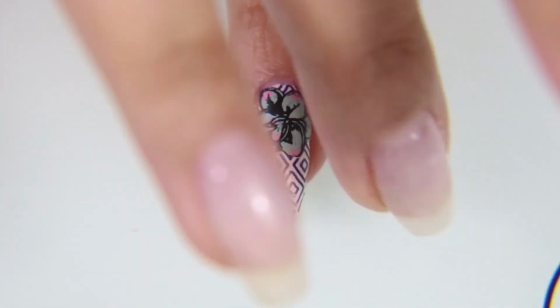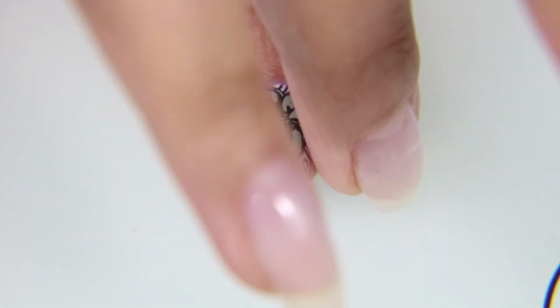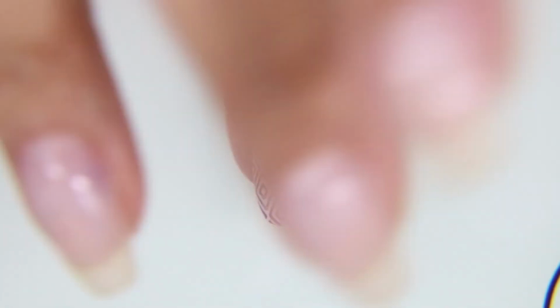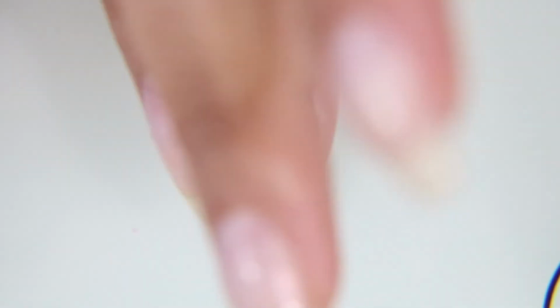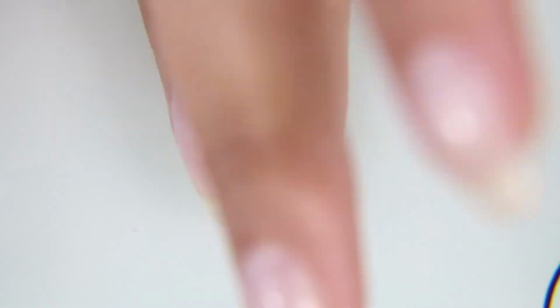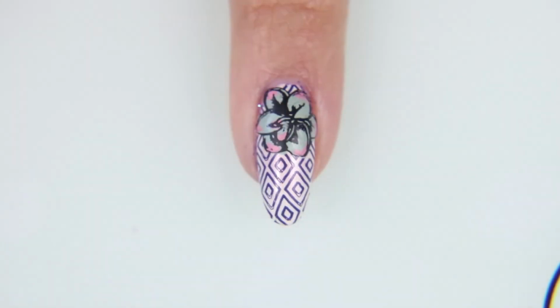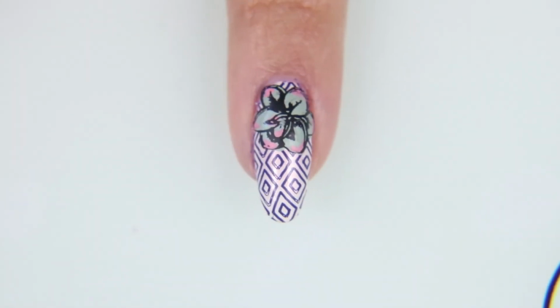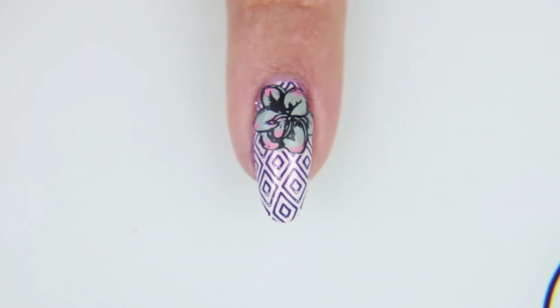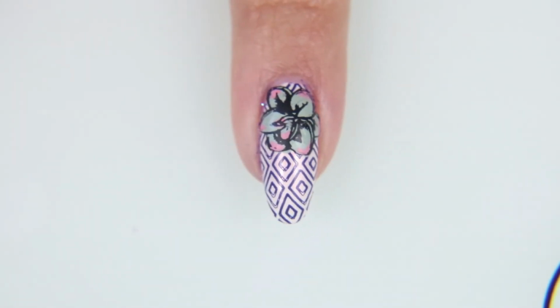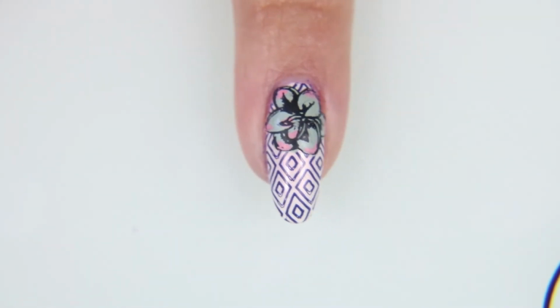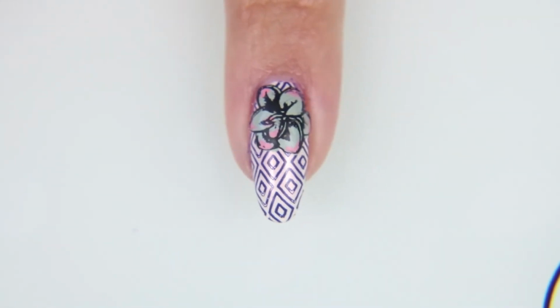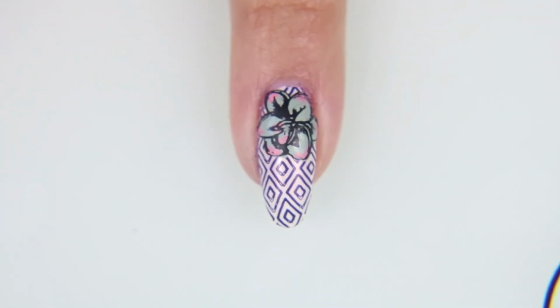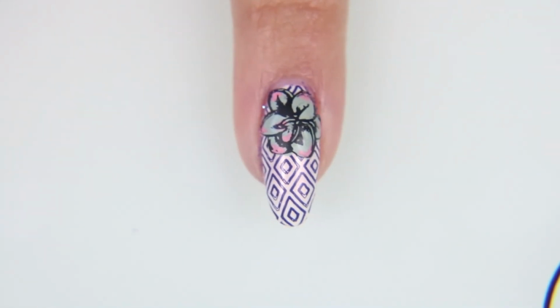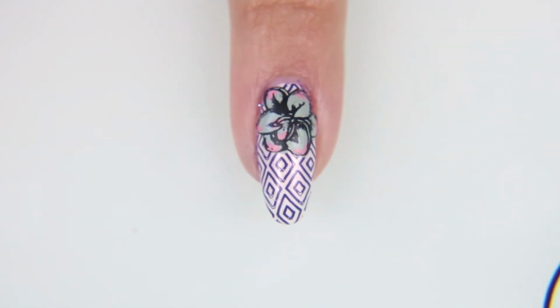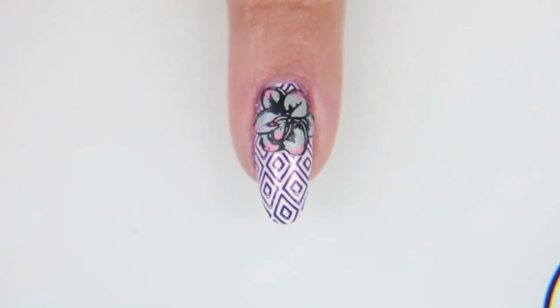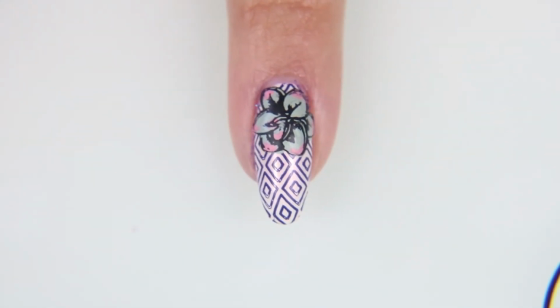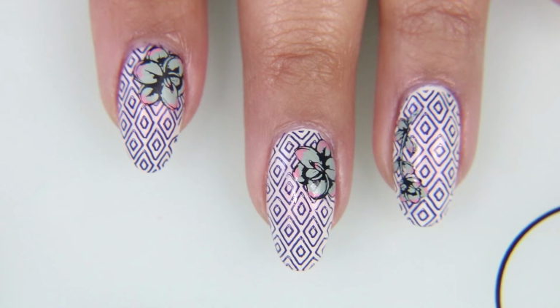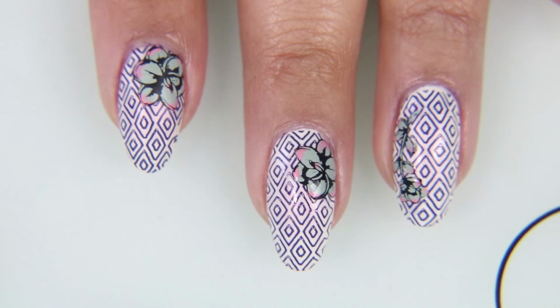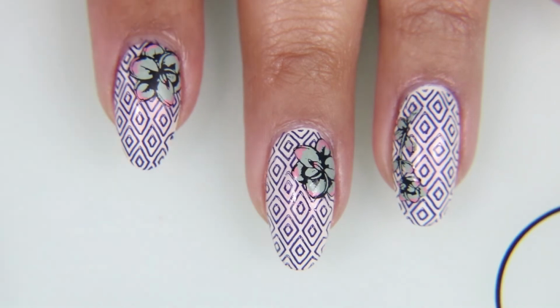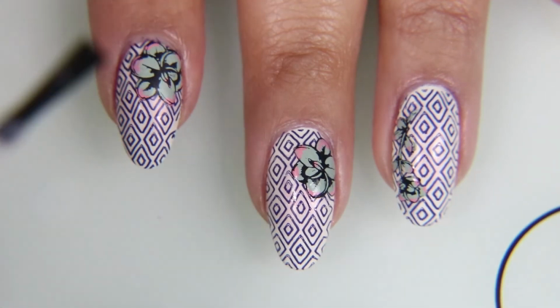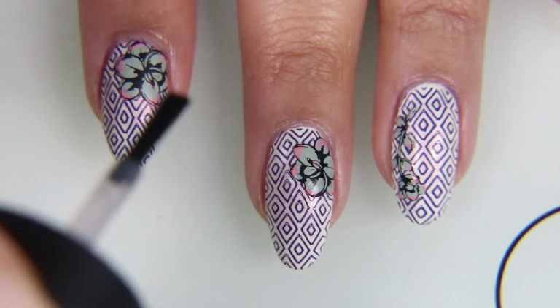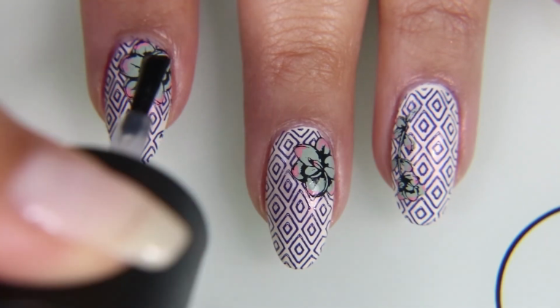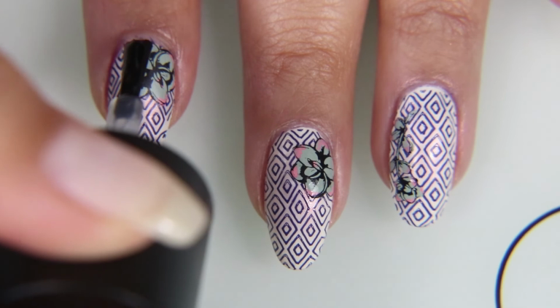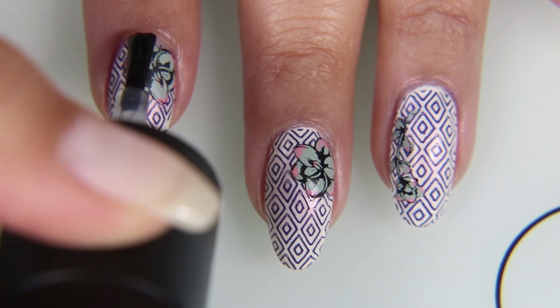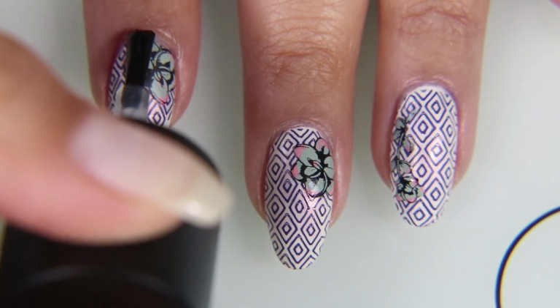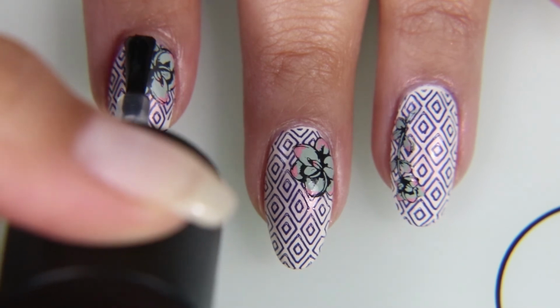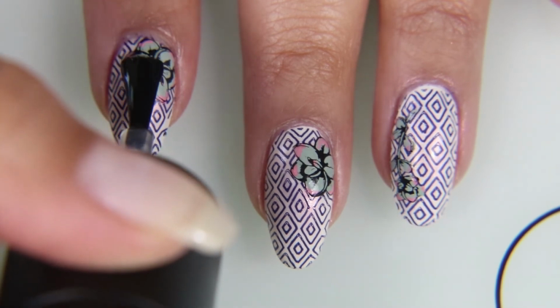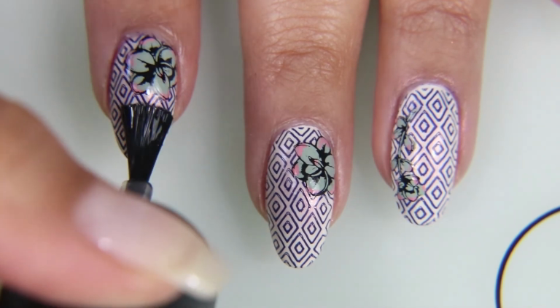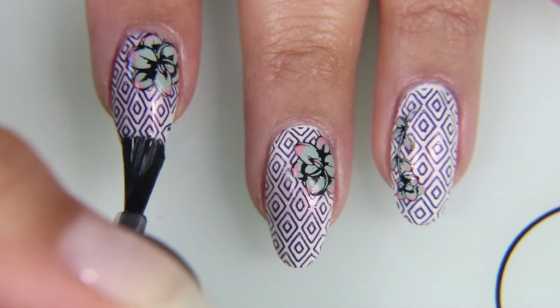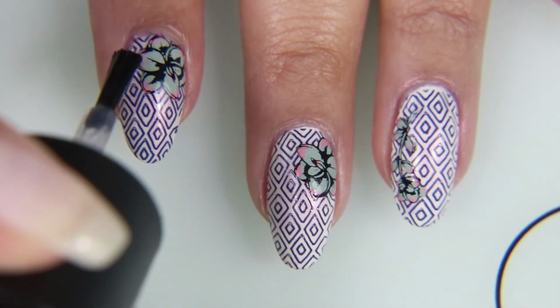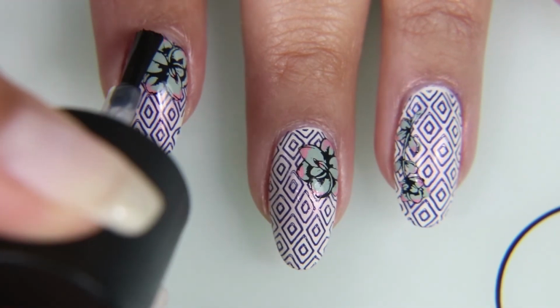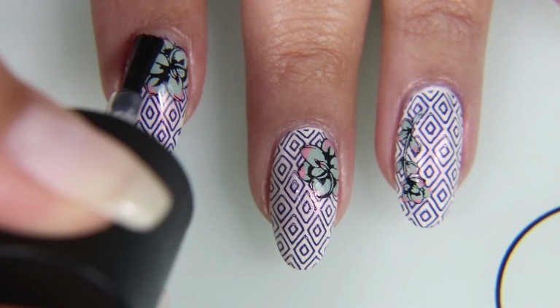If it's dry and you put your finger on it and it makes fingerprints, it's still sticky enough for you to go ahead and apply it to your nail without a clear polish.